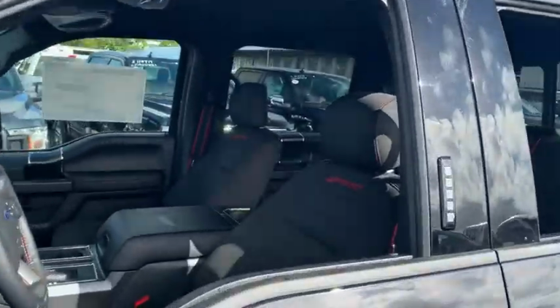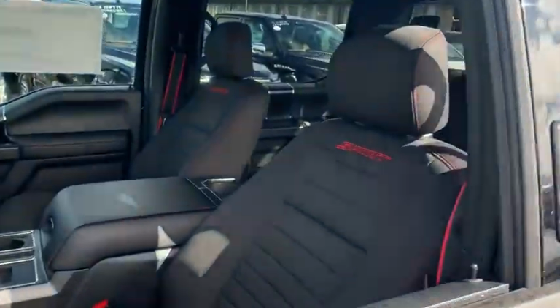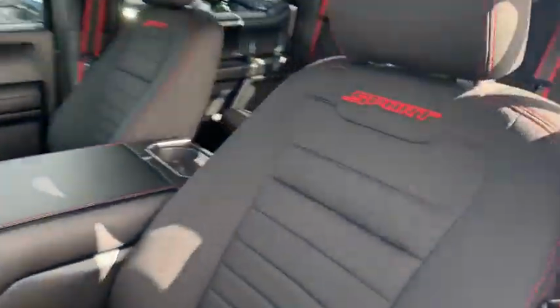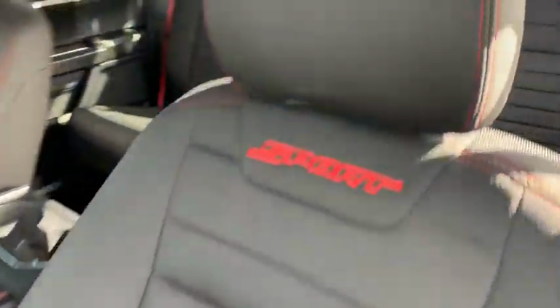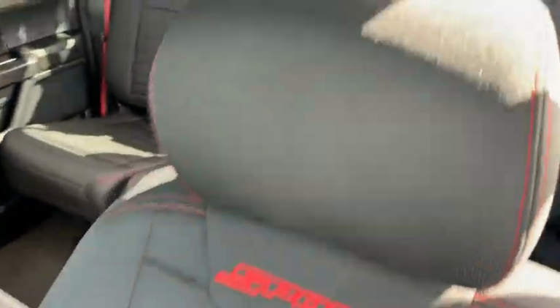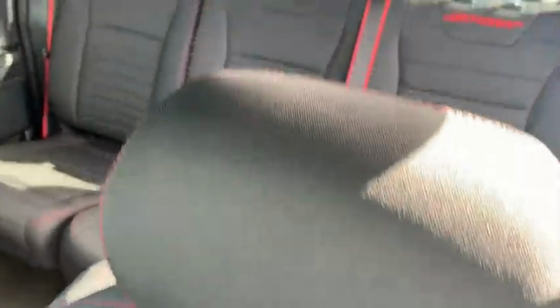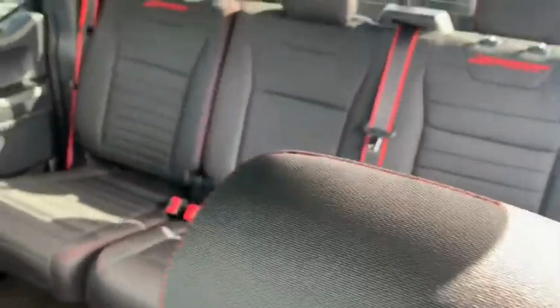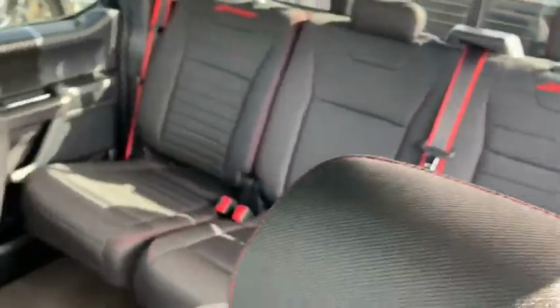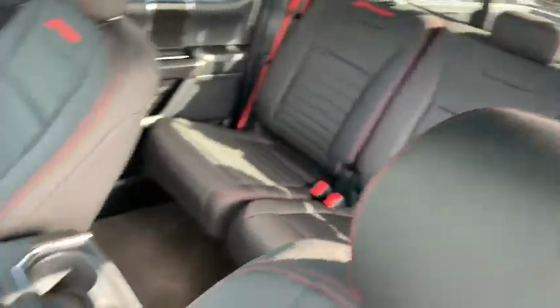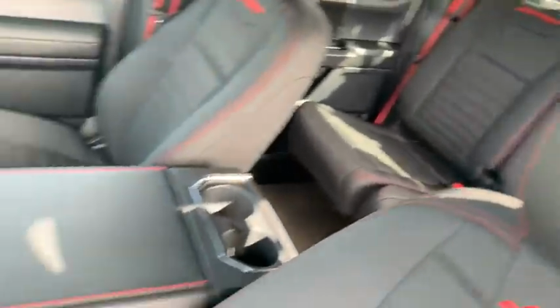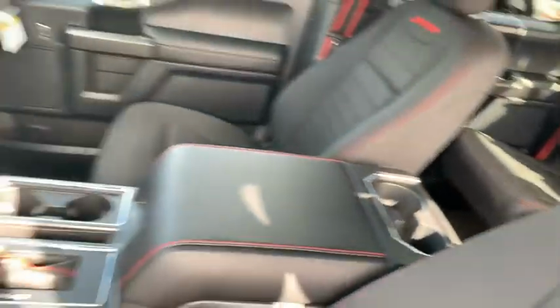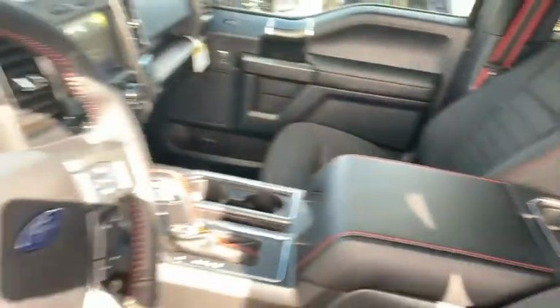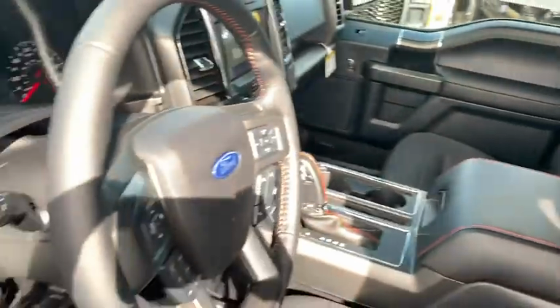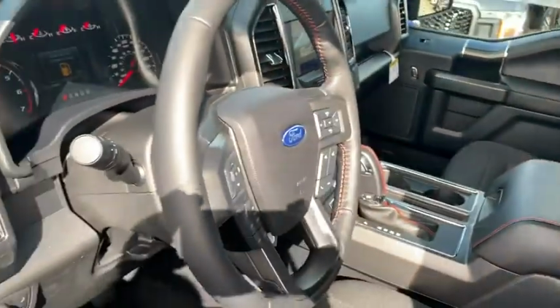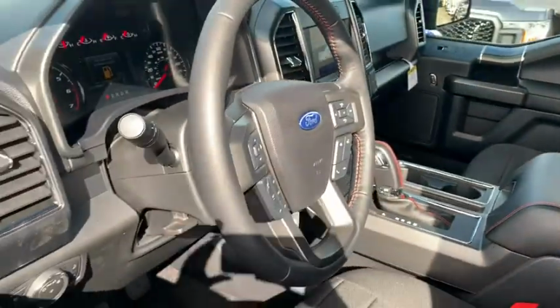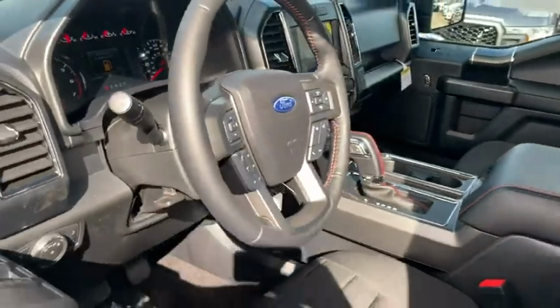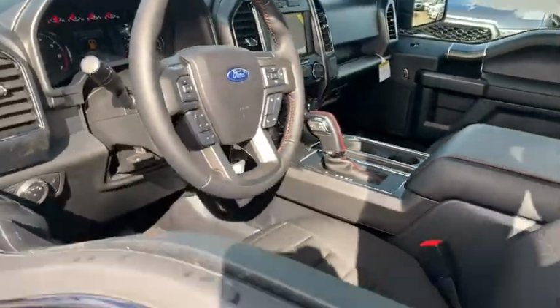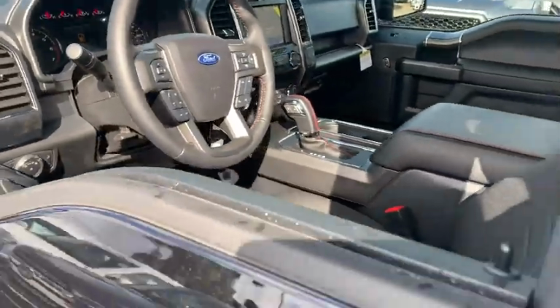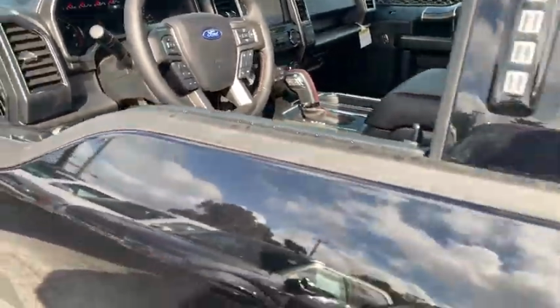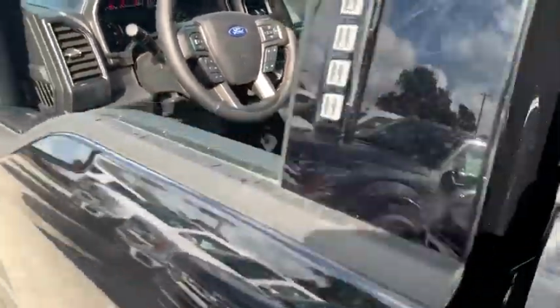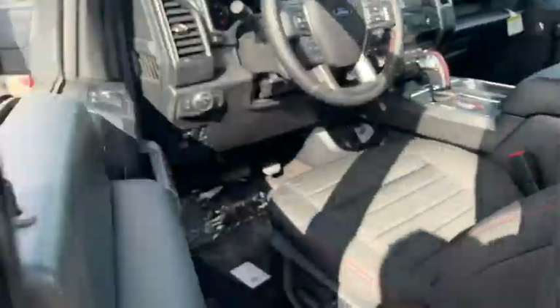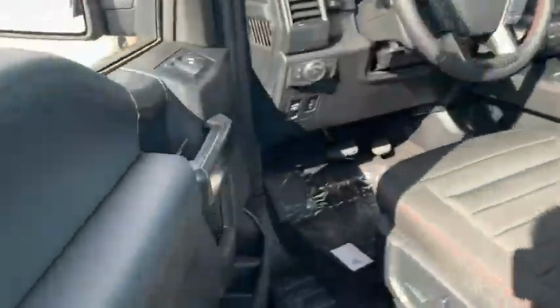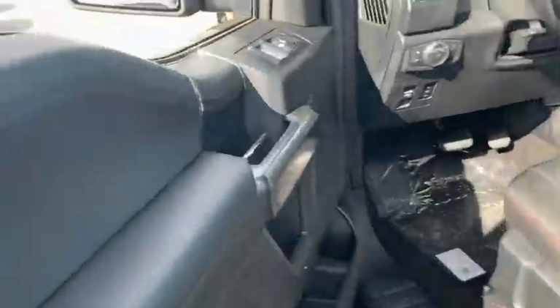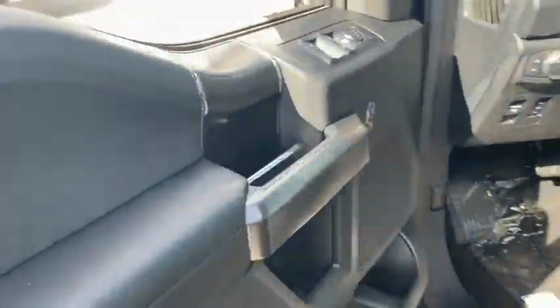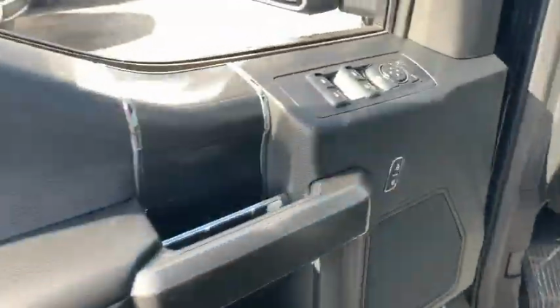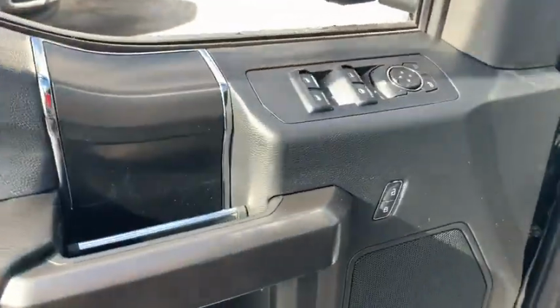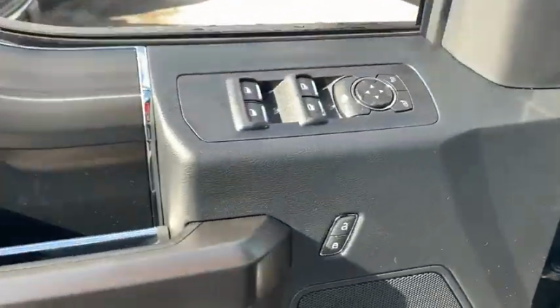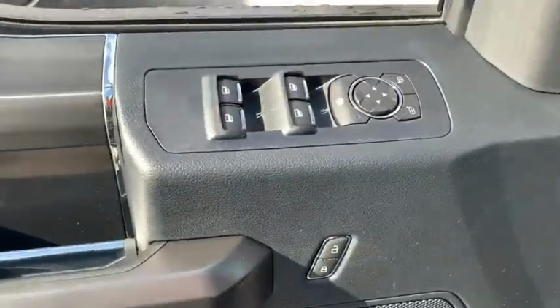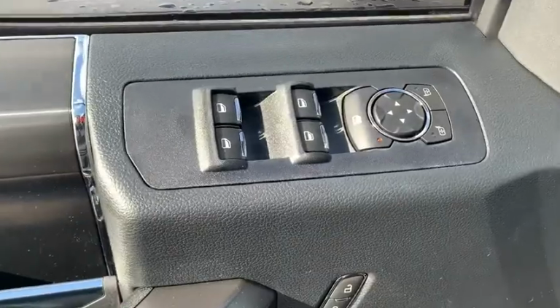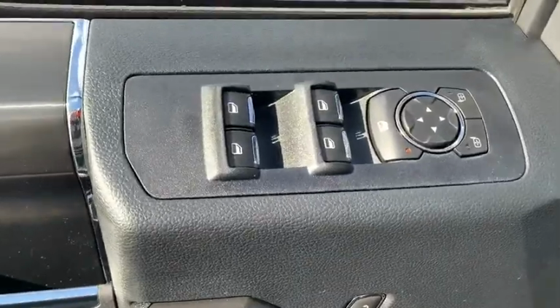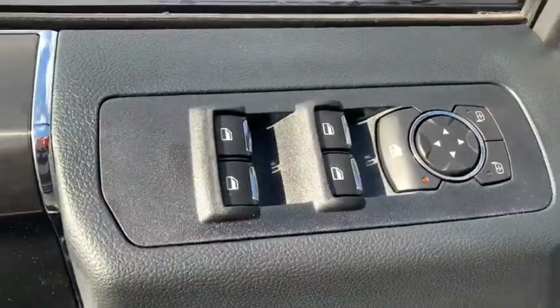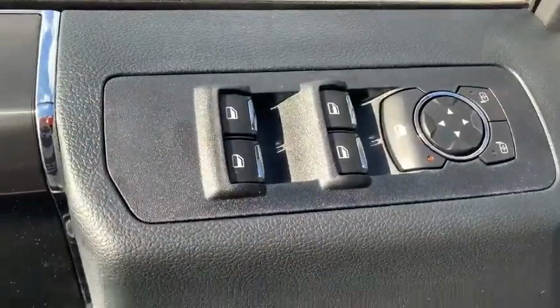Here are some of this vehicle's great options: traction control, running boards, dual airbags, power steering, four-wheel disc brakes, center armrest, fog light.